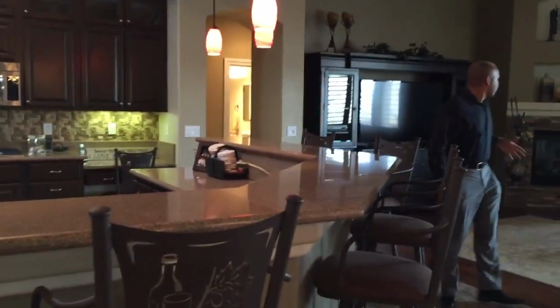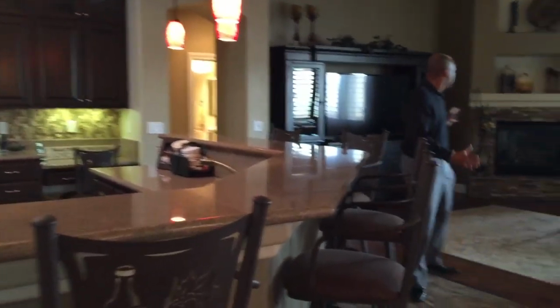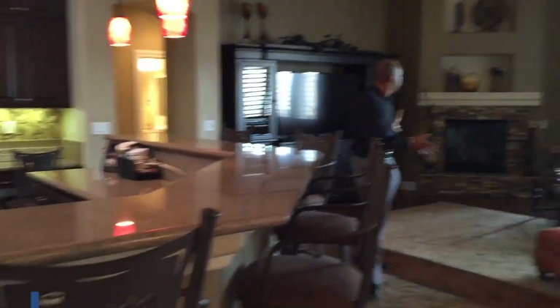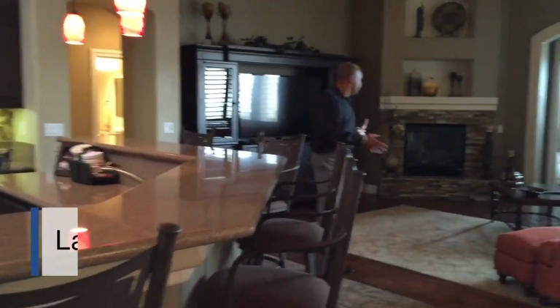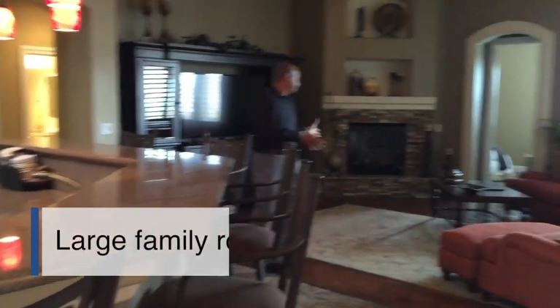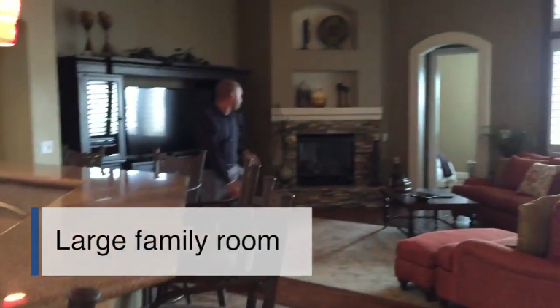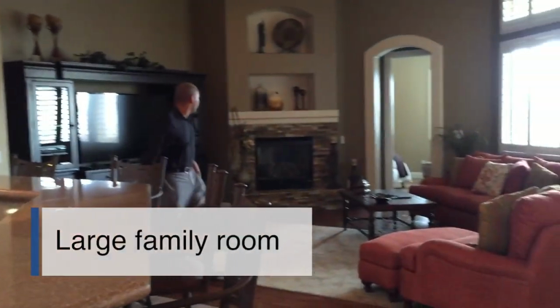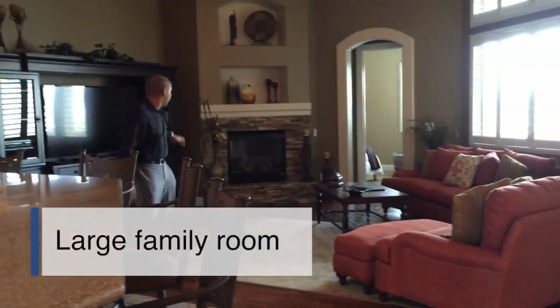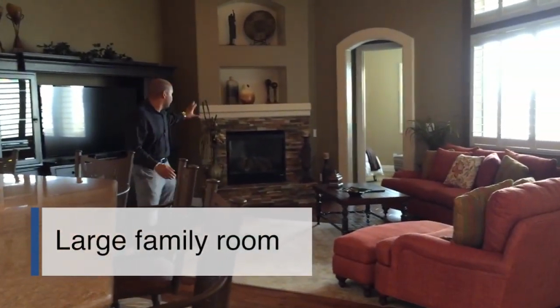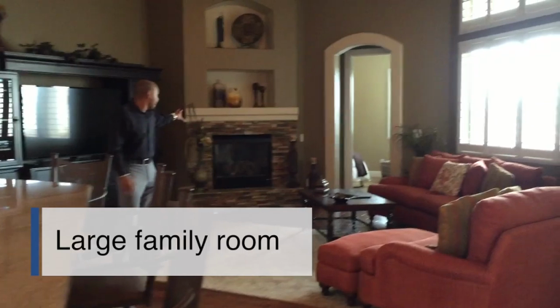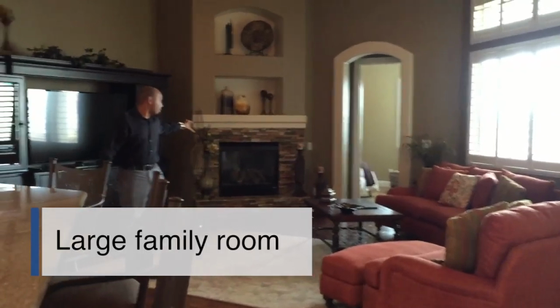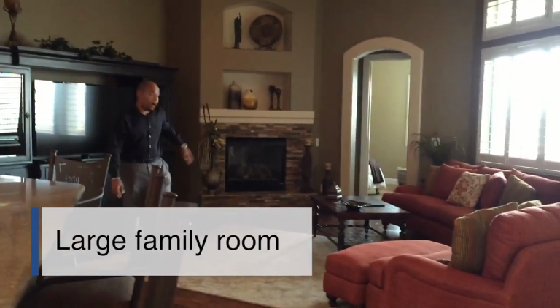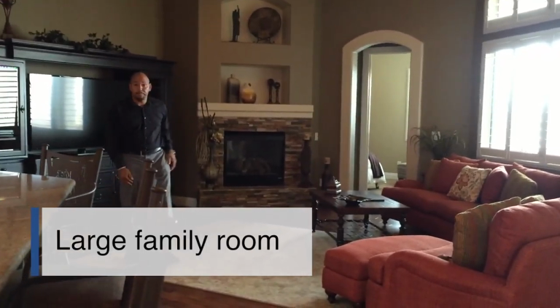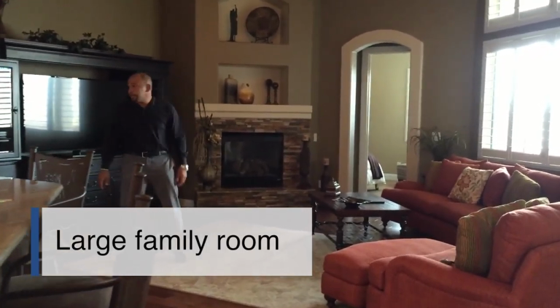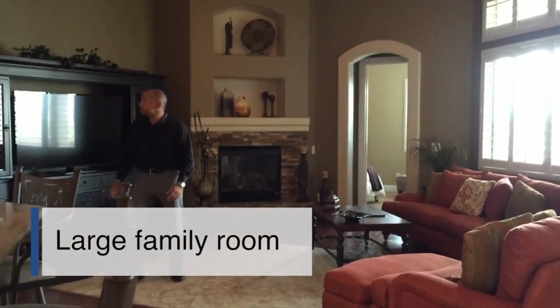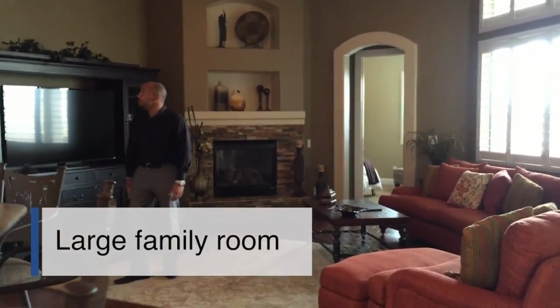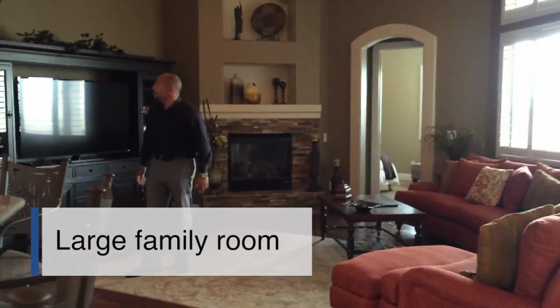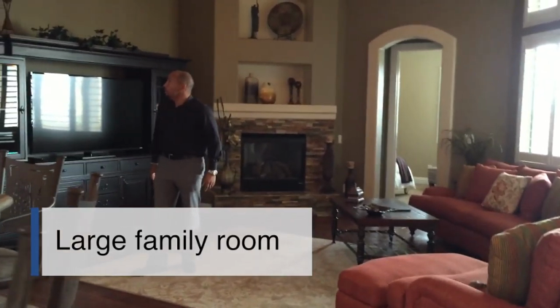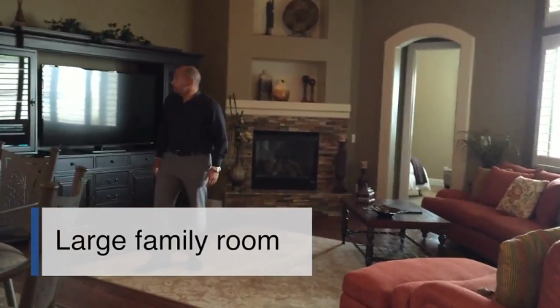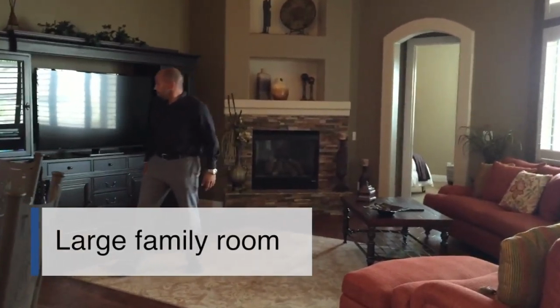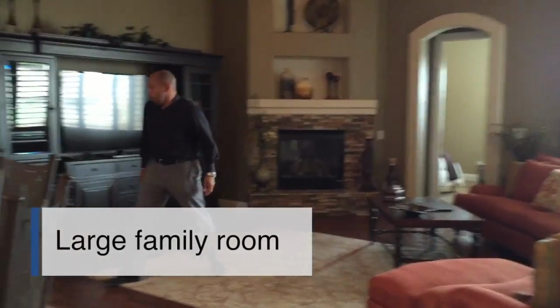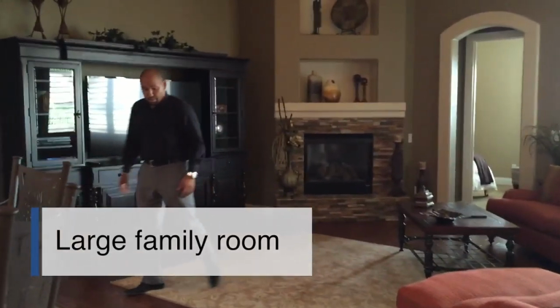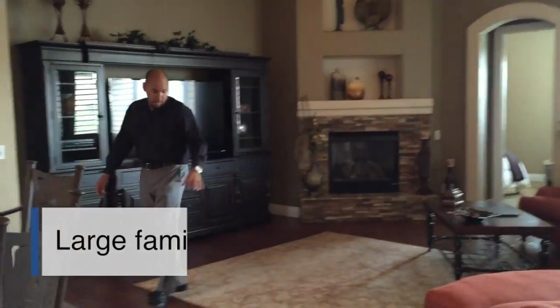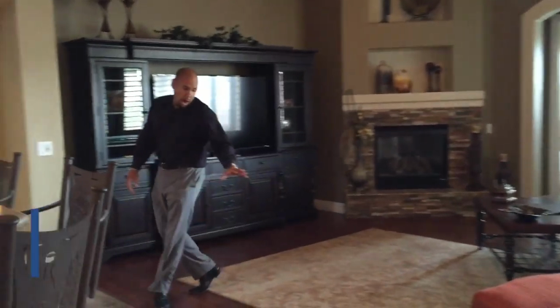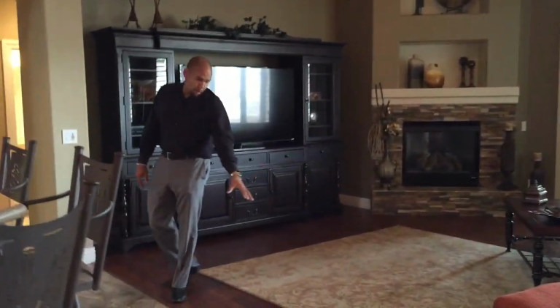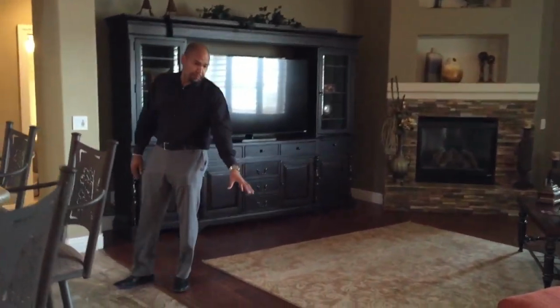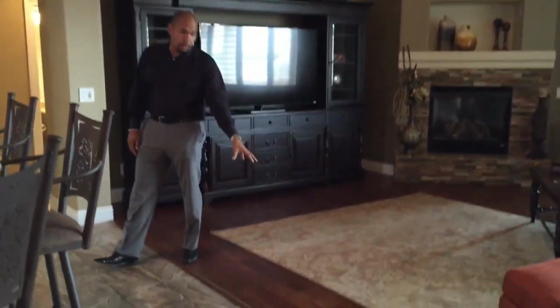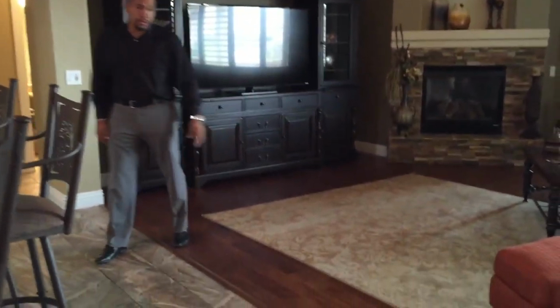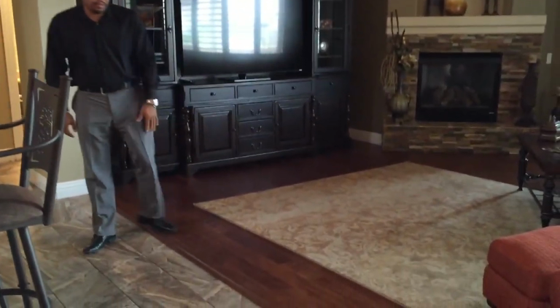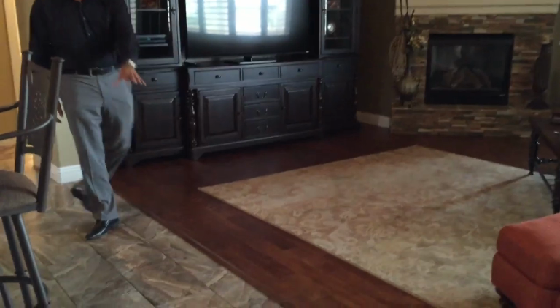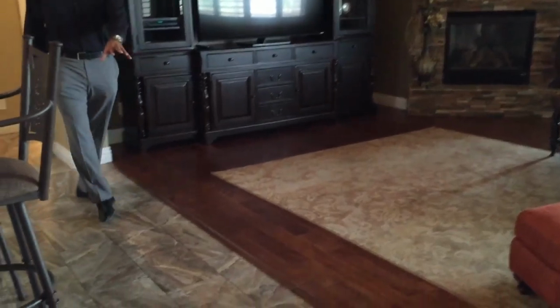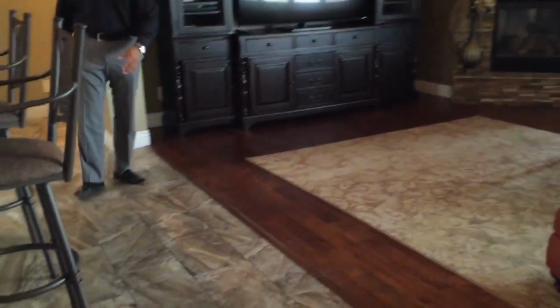Come in here to the family room — stacked stone fireplace, hardwood floors, custom tile.